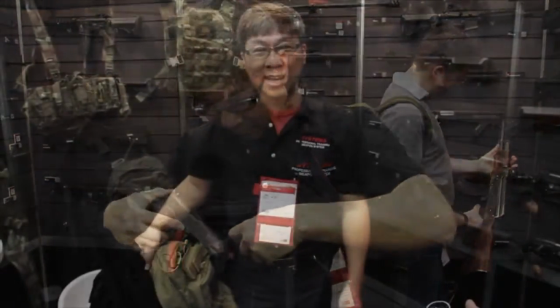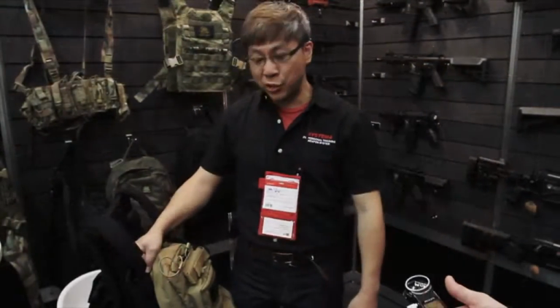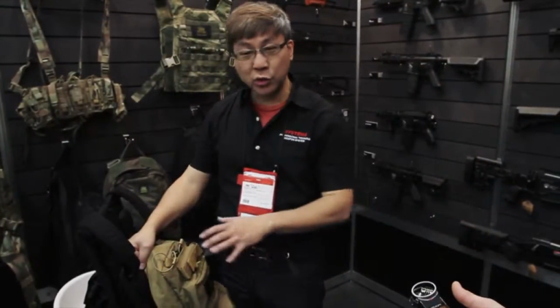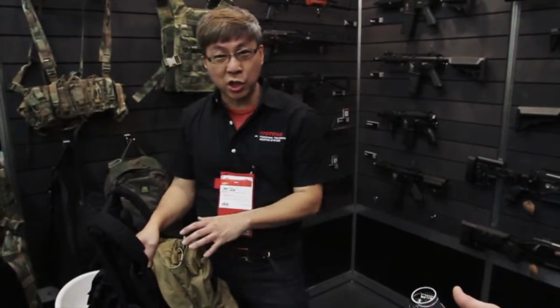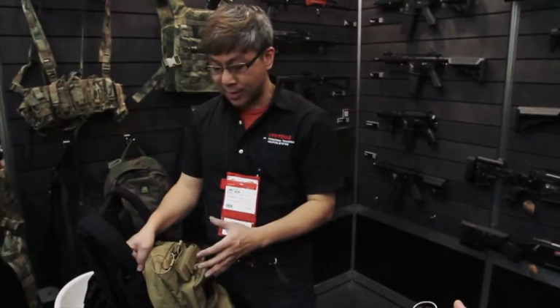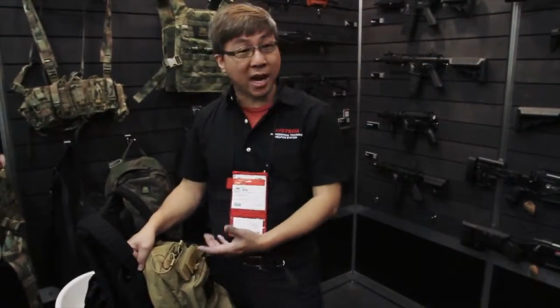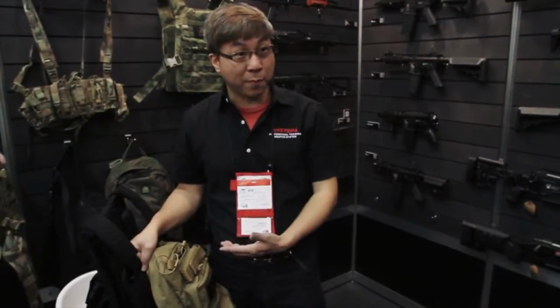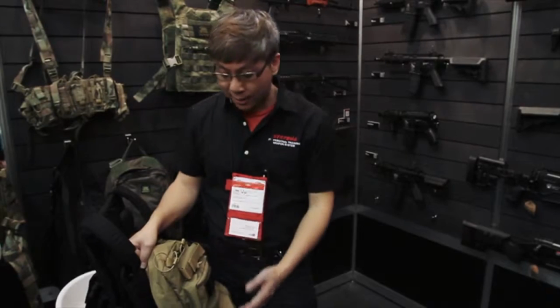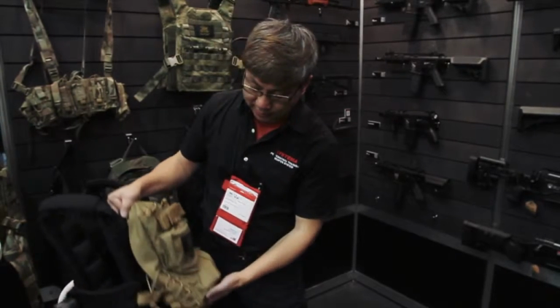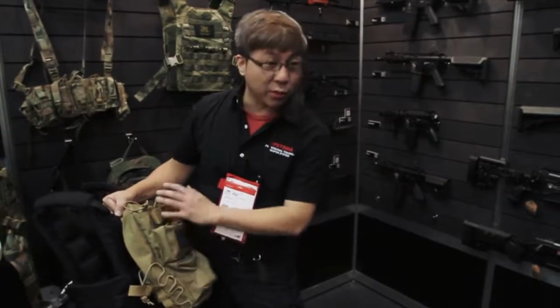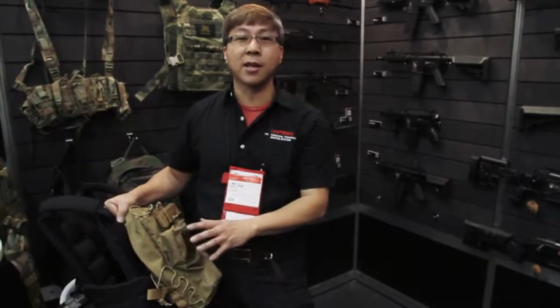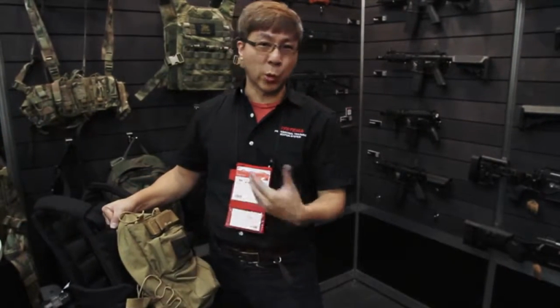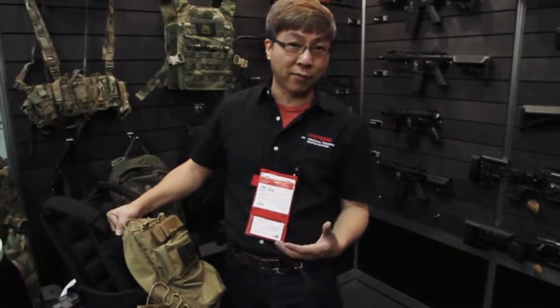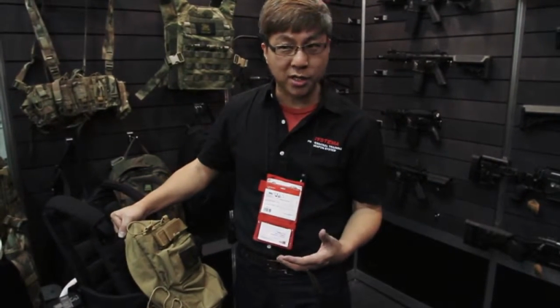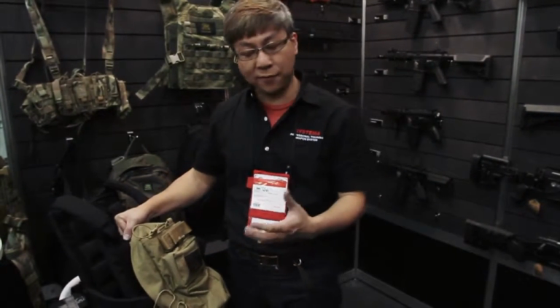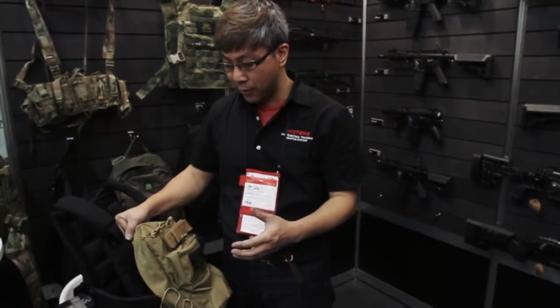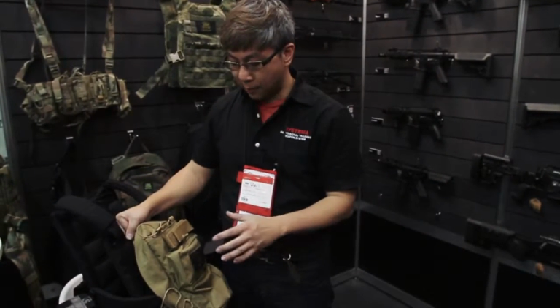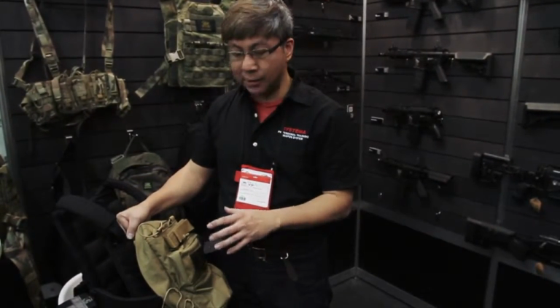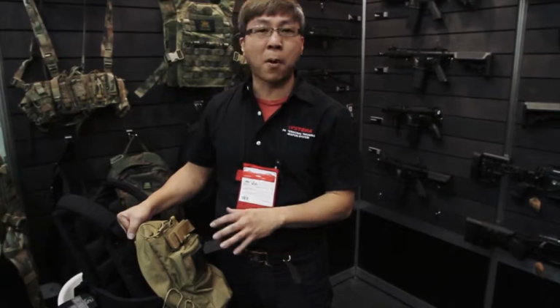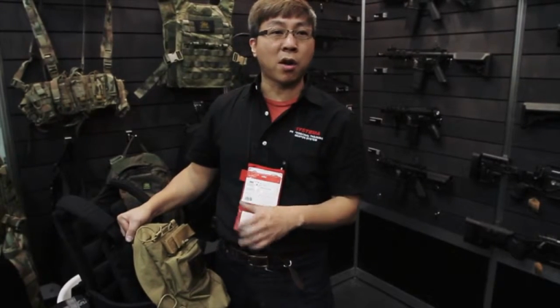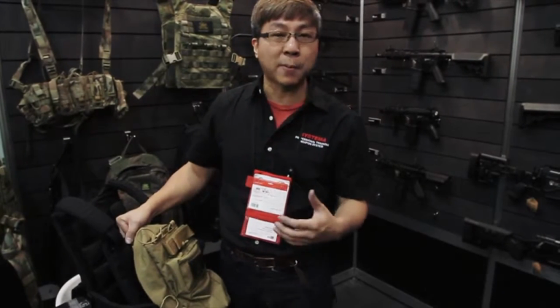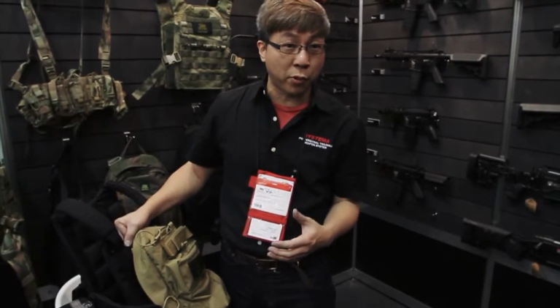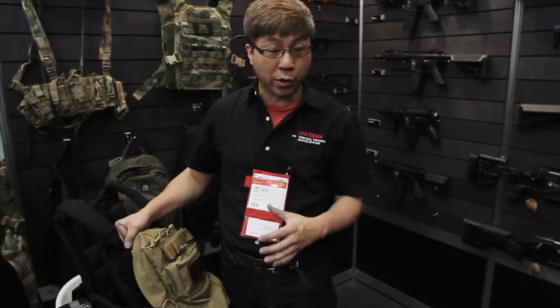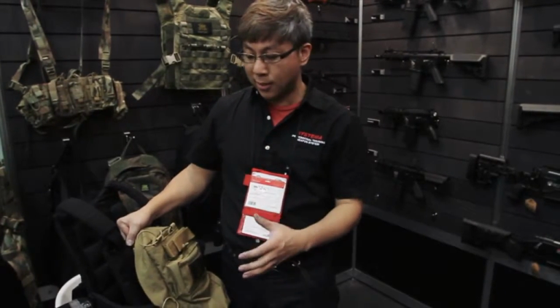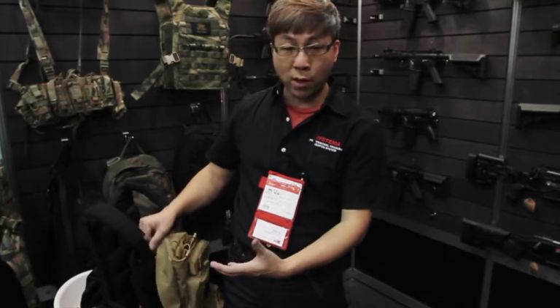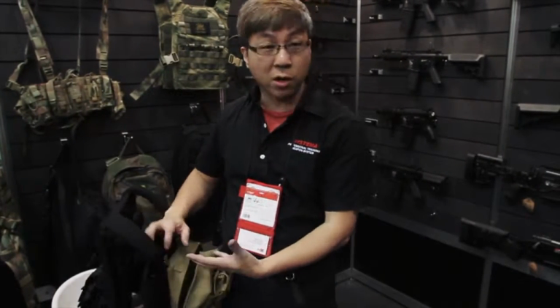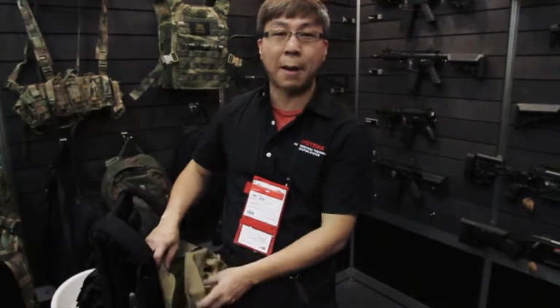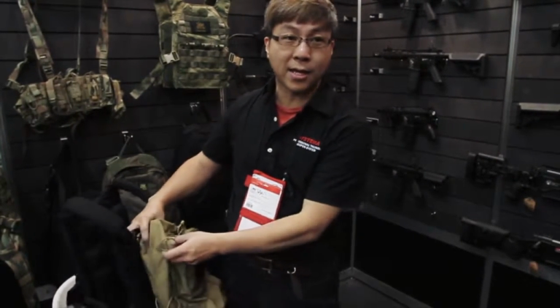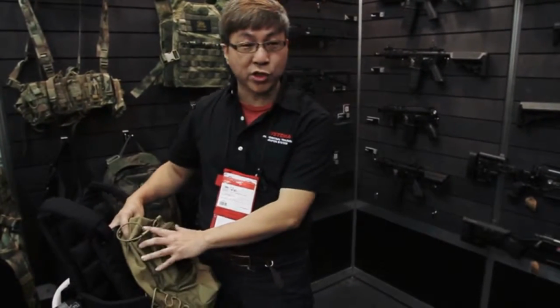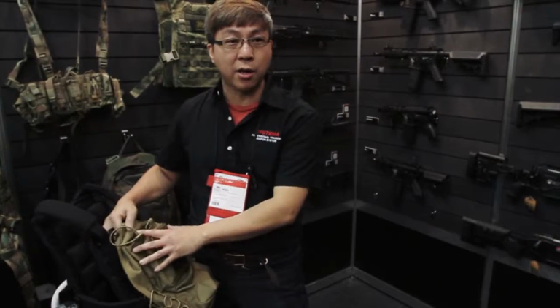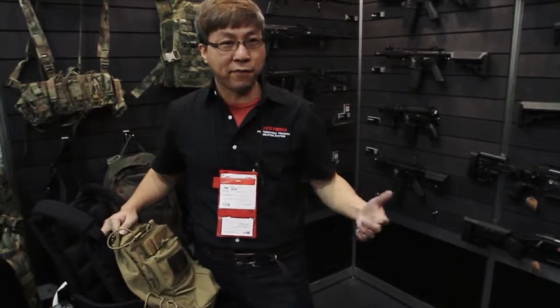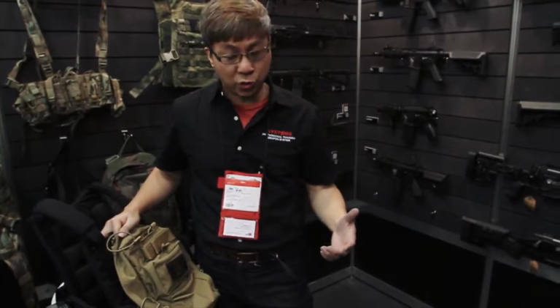Hi, I'm here to introduce the new Peritak Mini Hydration Pack. This is a brand new design, it's going to come out on the market in a few months. It is in response to a lot of US Special Operations requests — they want a smaller, more compact hydration carrier for vehicle use.